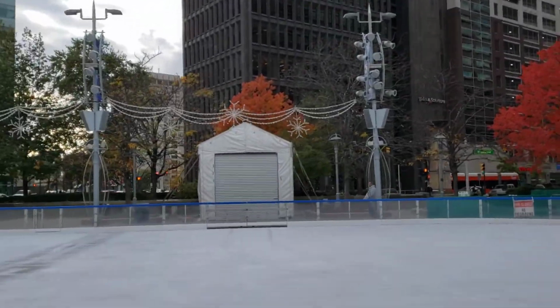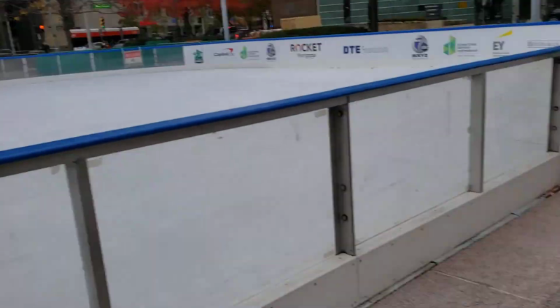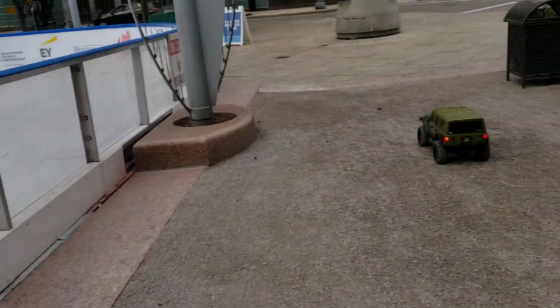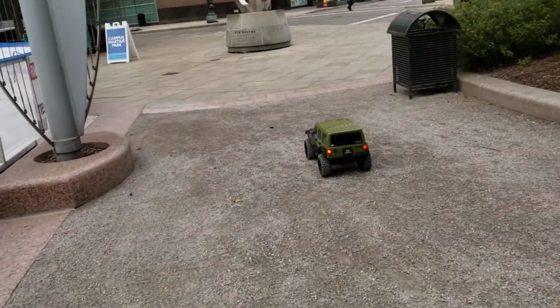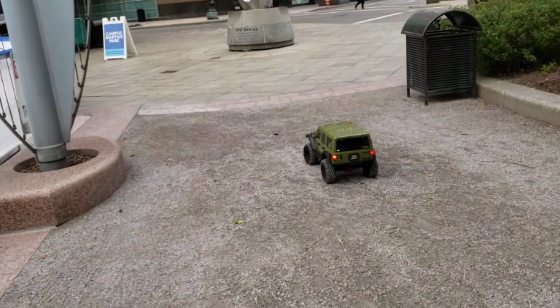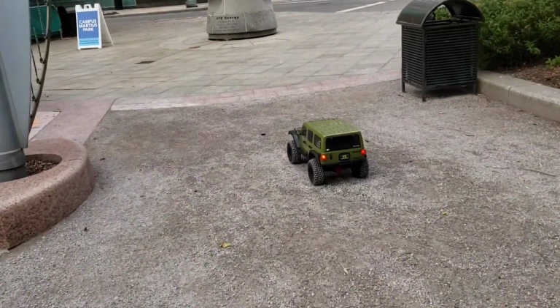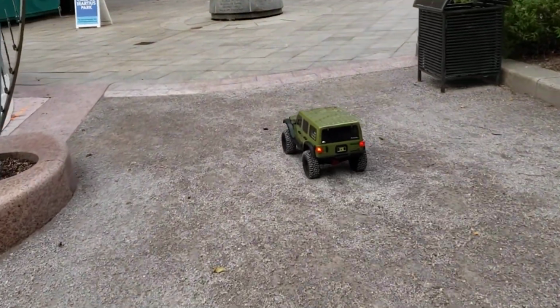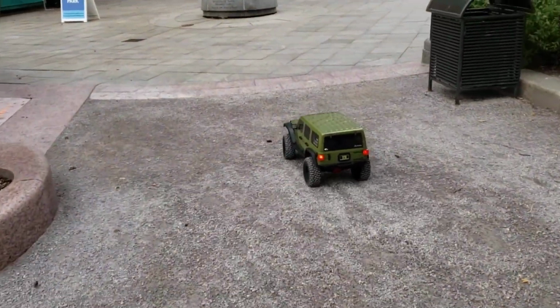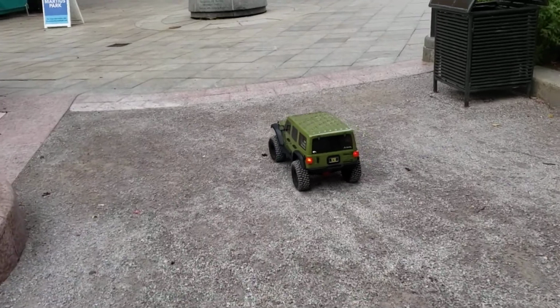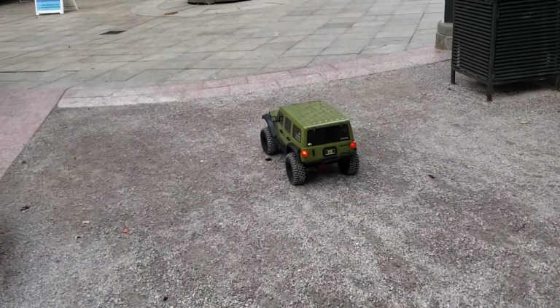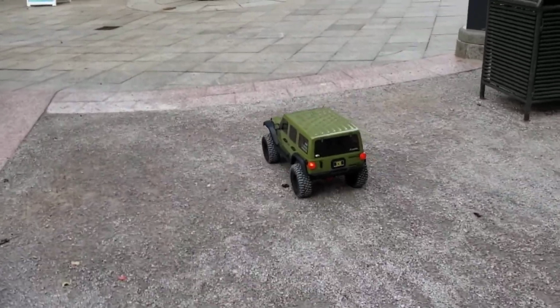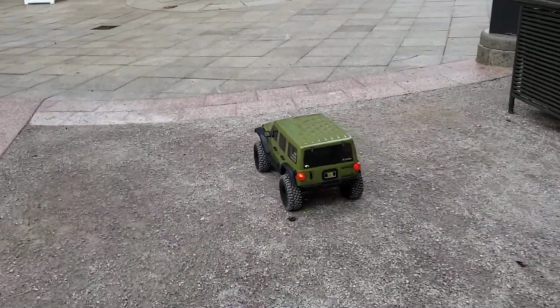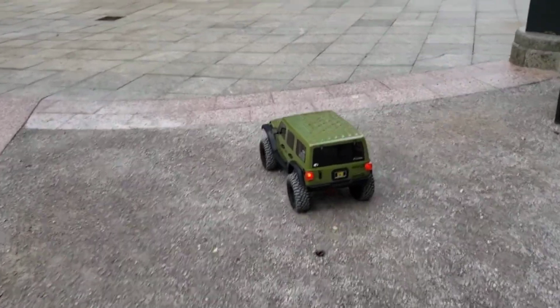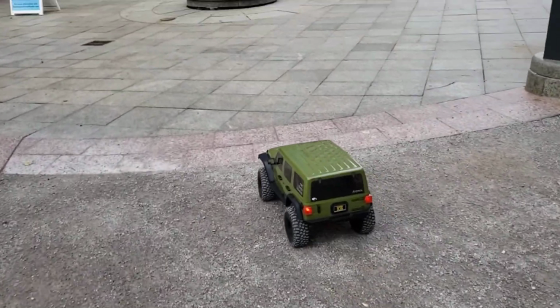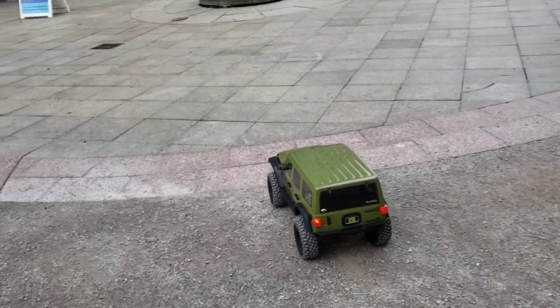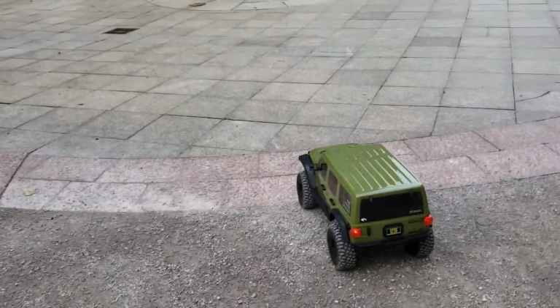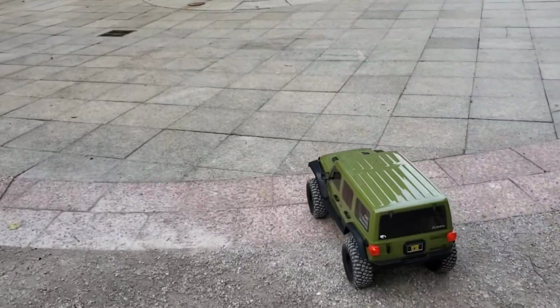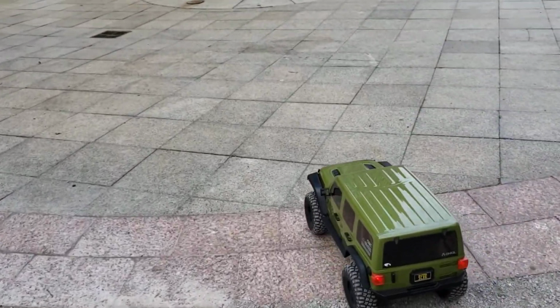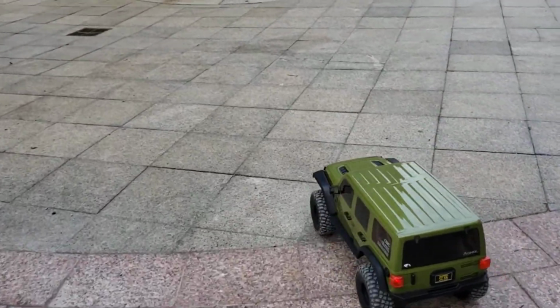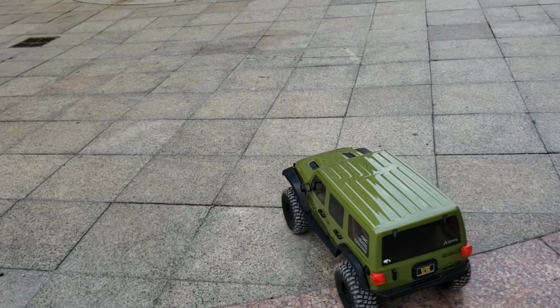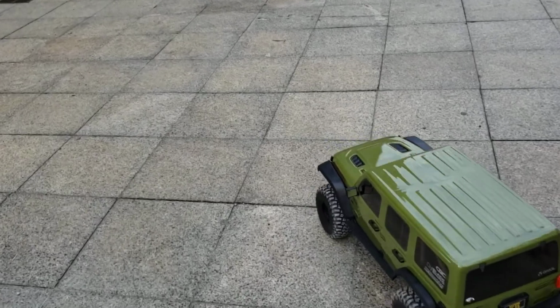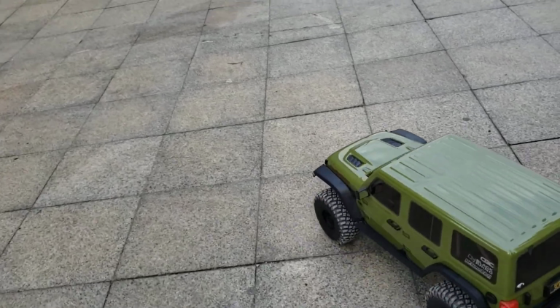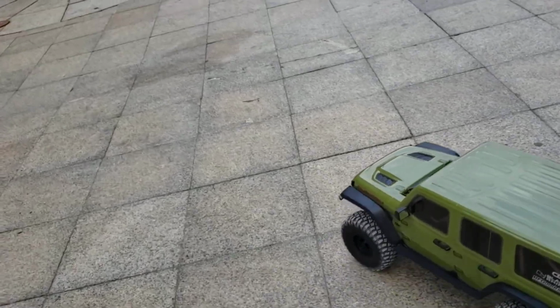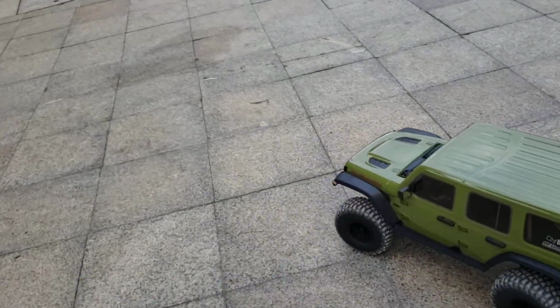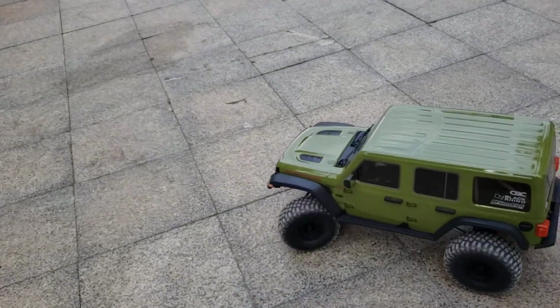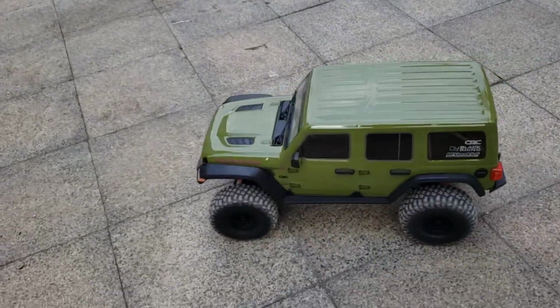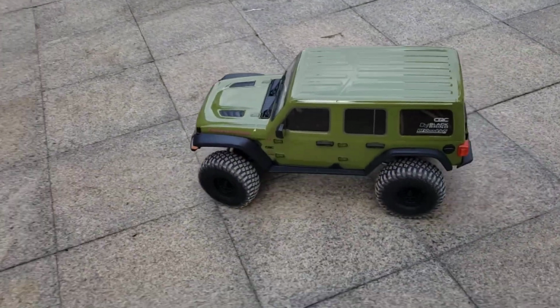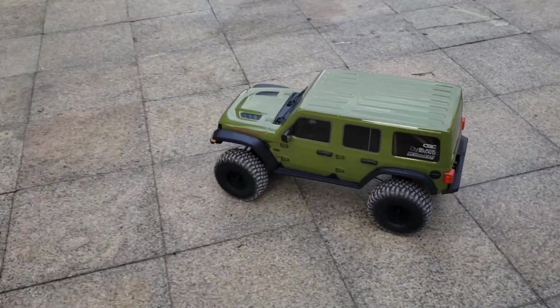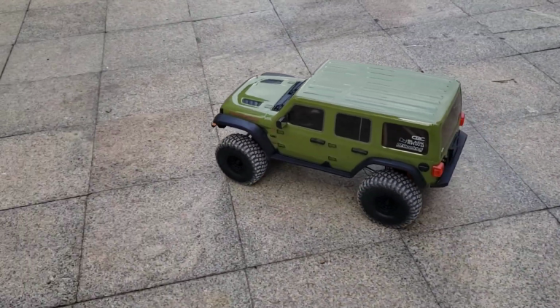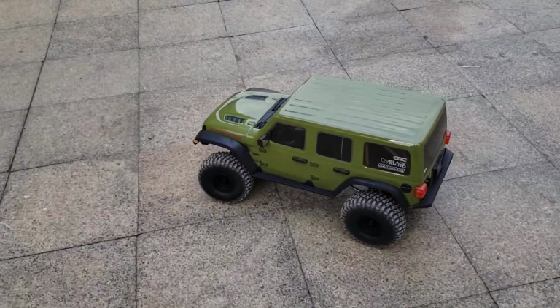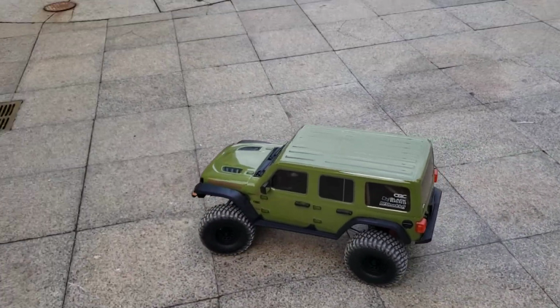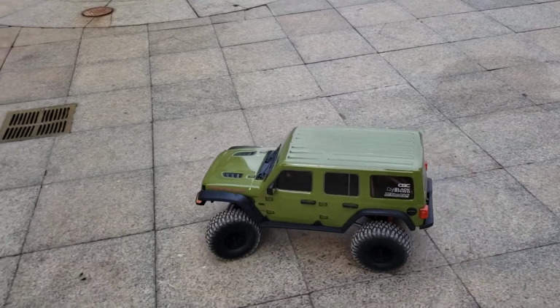A little cruise through Detroit. The SCX-6 first run. I mean, technically ran it for like 4 seconds, but the battery died last time, so this is its actual first run. We'll see you guys in the next one. Like and subscribe.